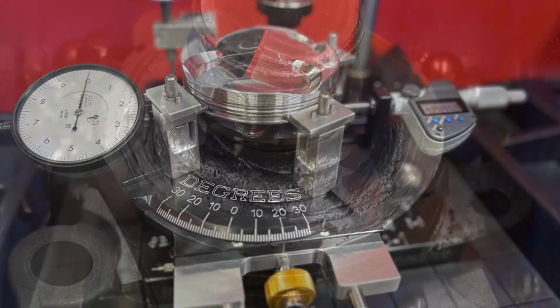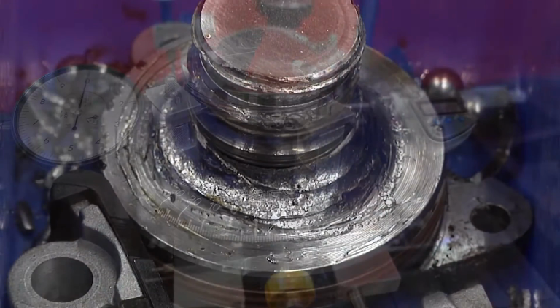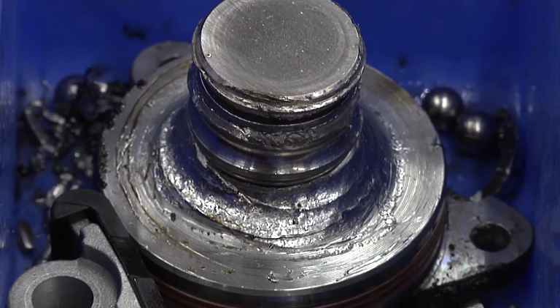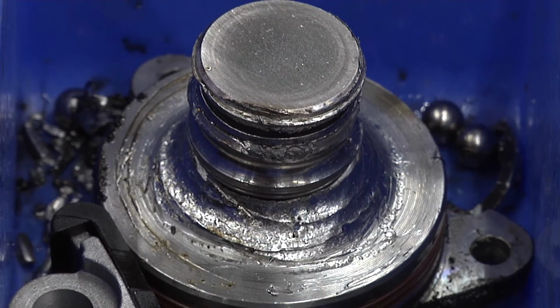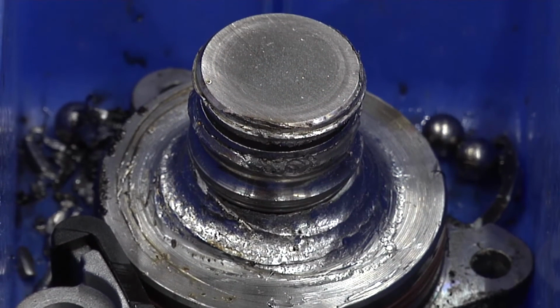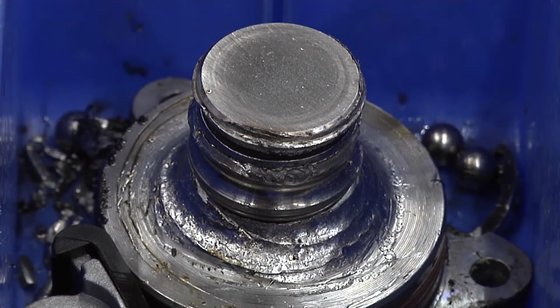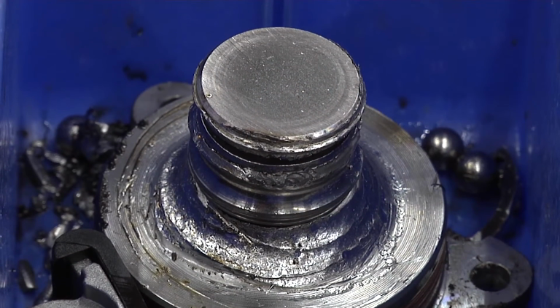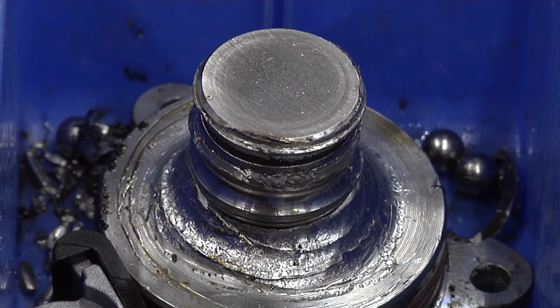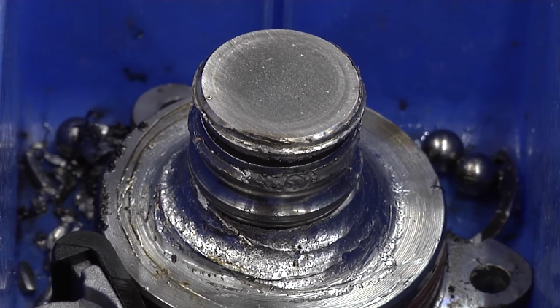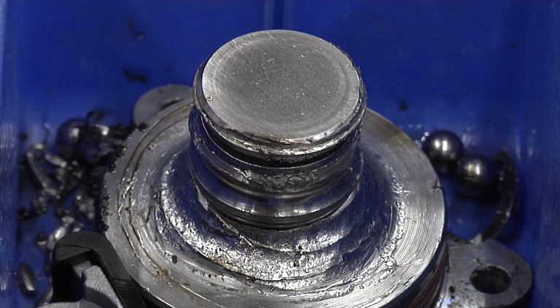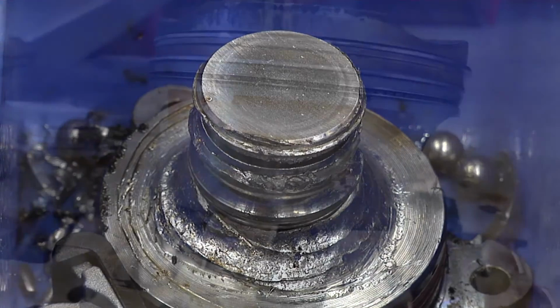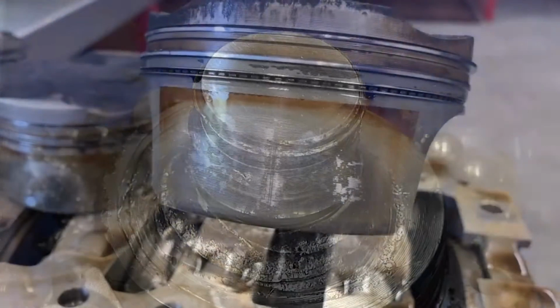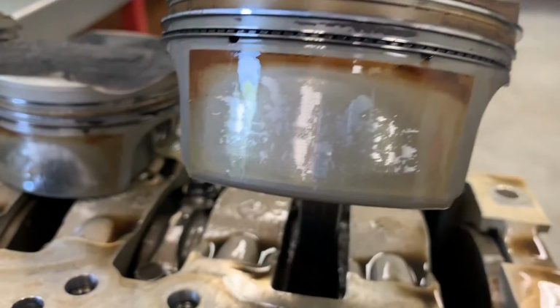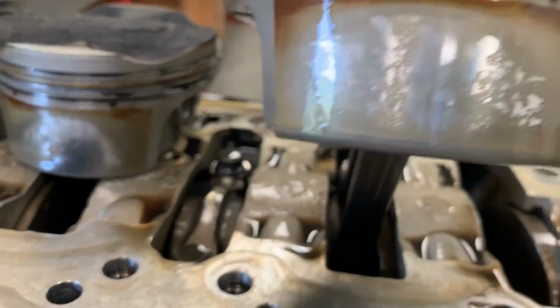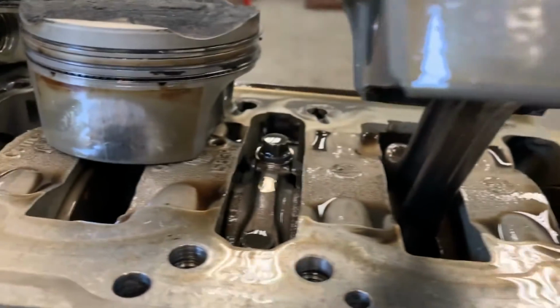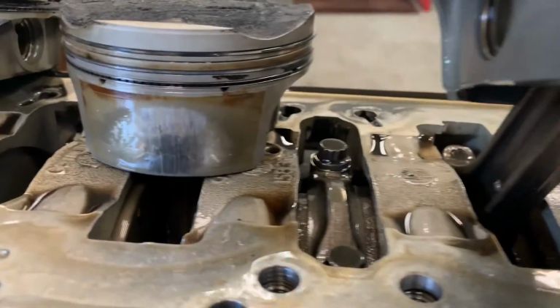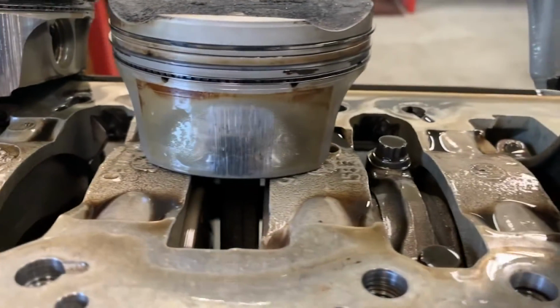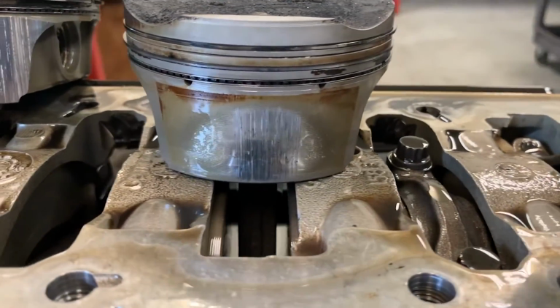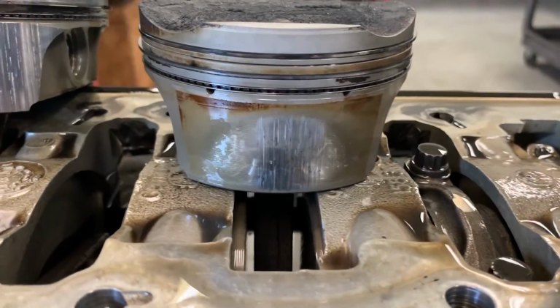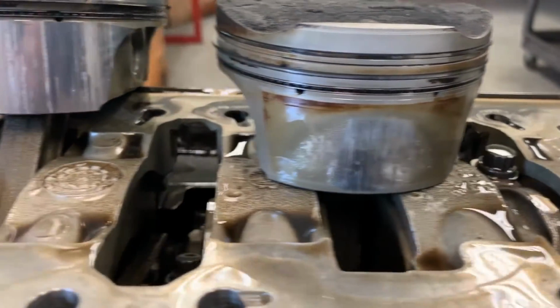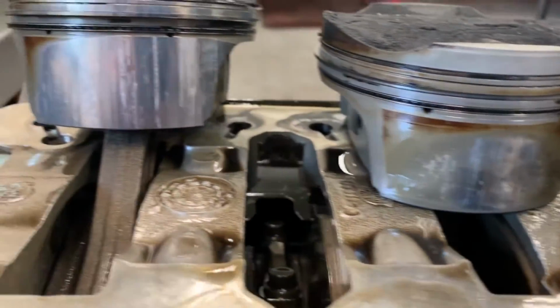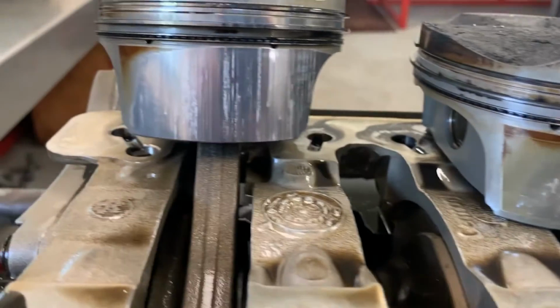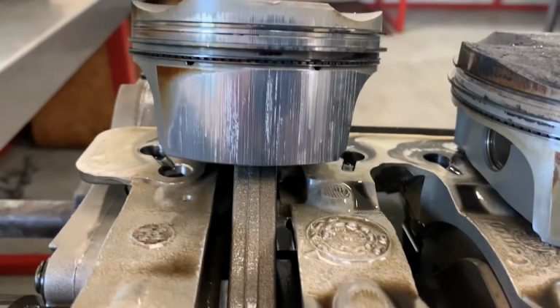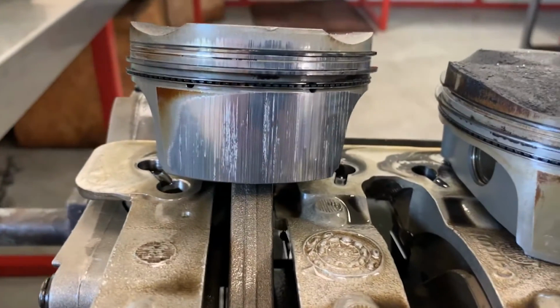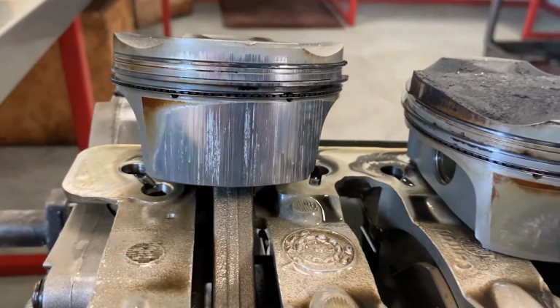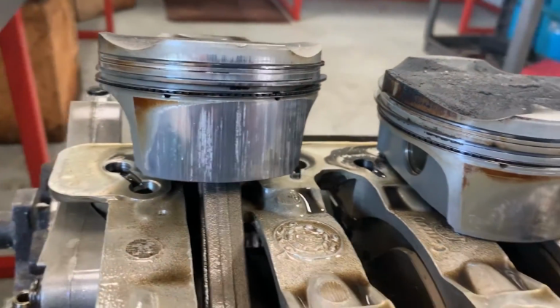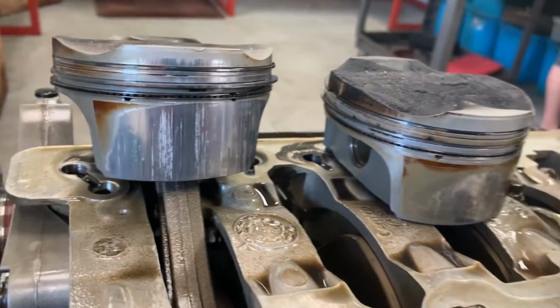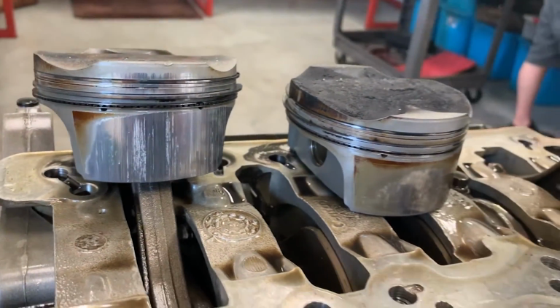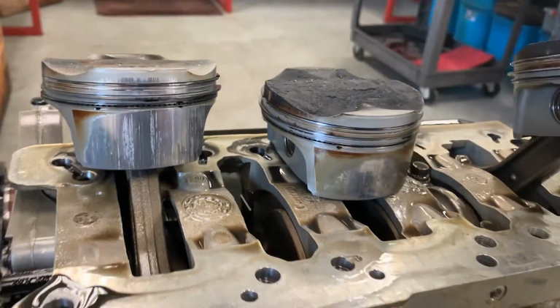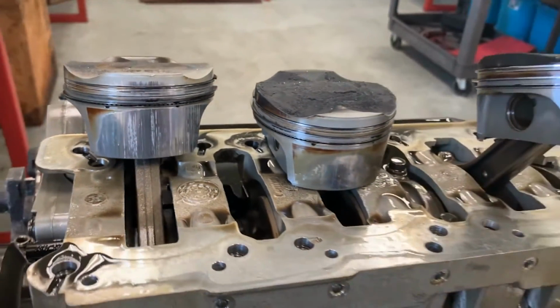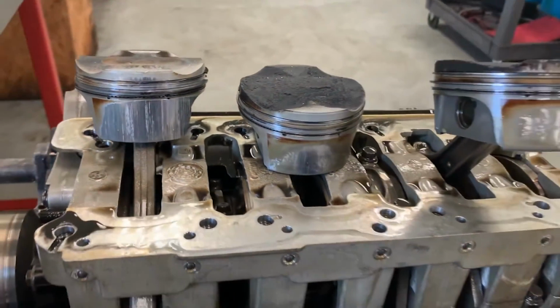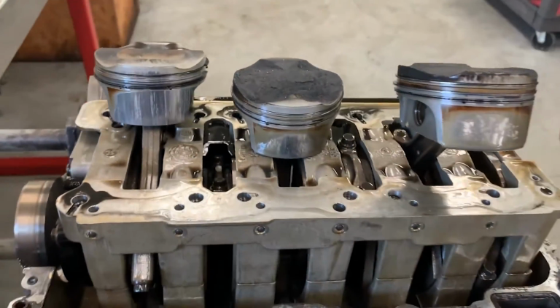There are many well-documented issues with the M96 and M97 engine used in the 1997 through 2008 Porsche Boxster, Cayman, and 911 models. These can all be addressed during the rebuild process.